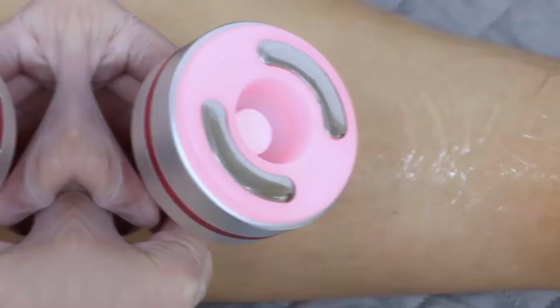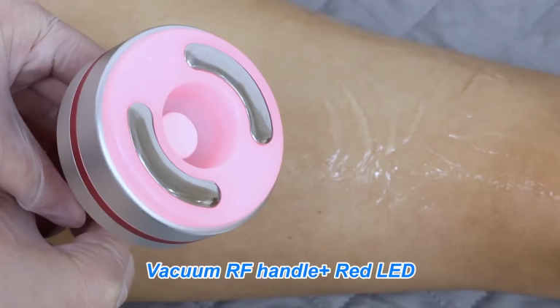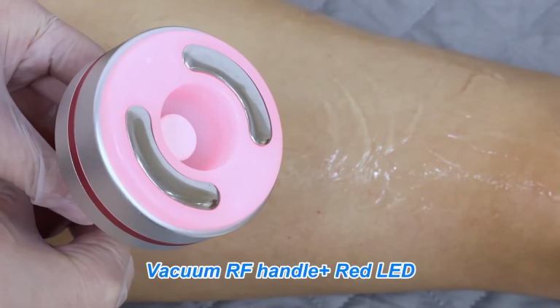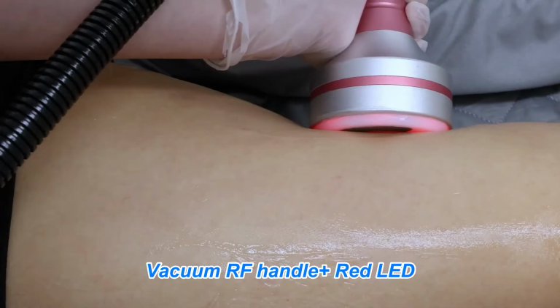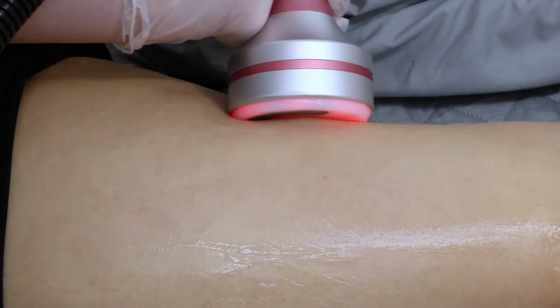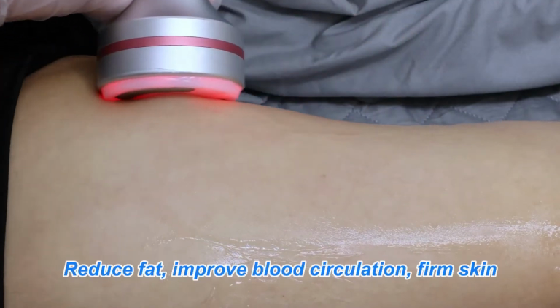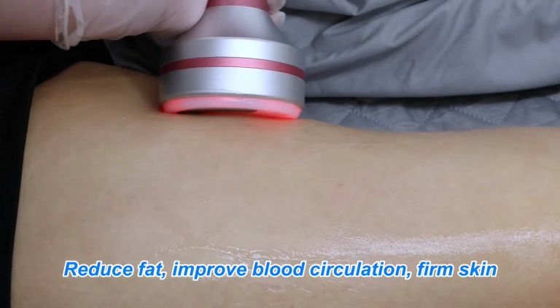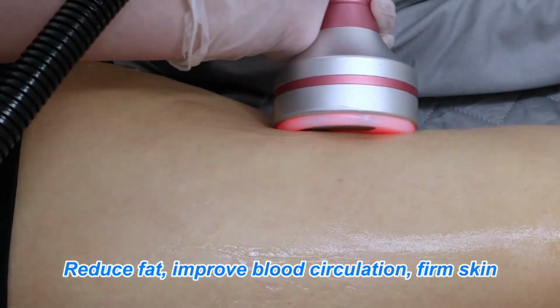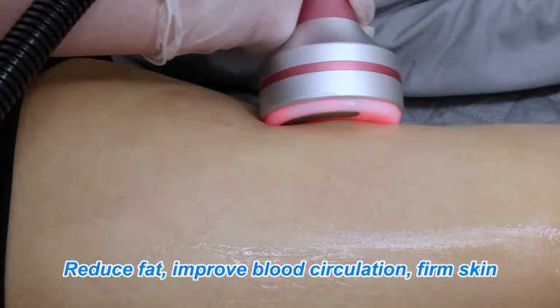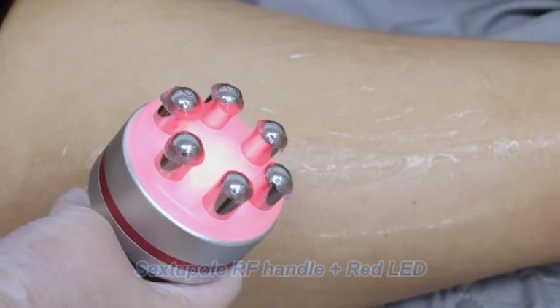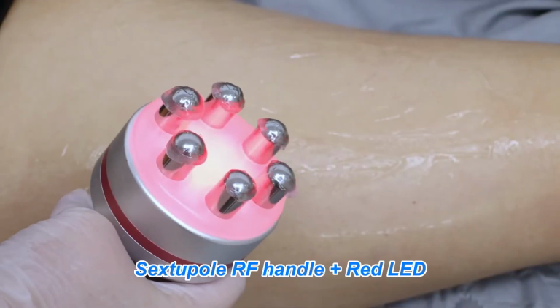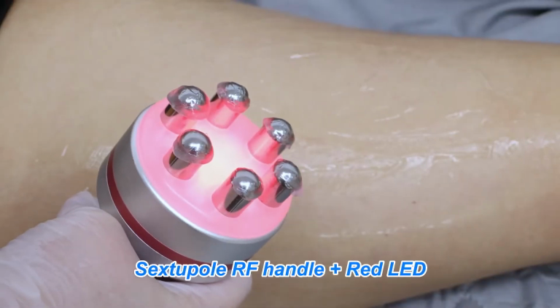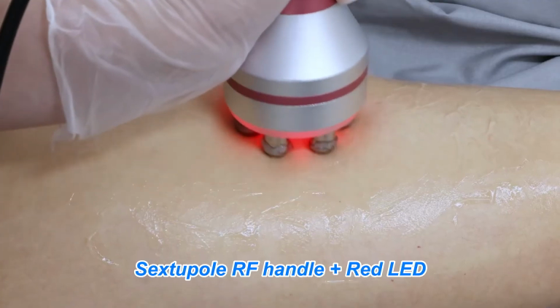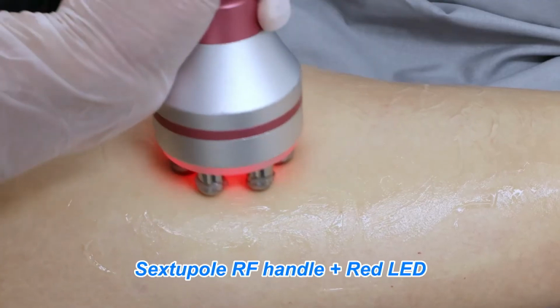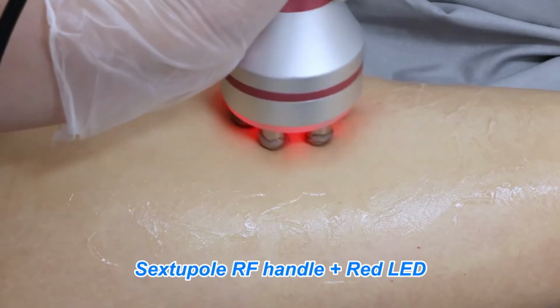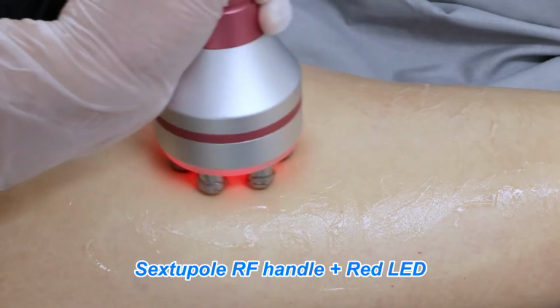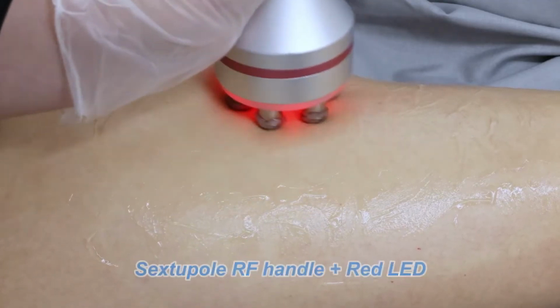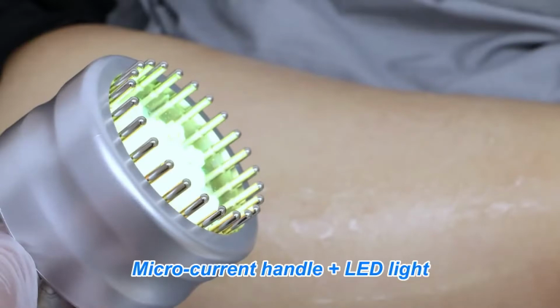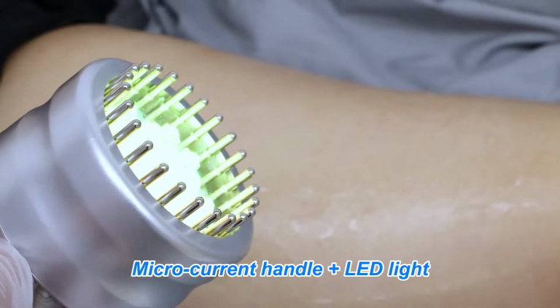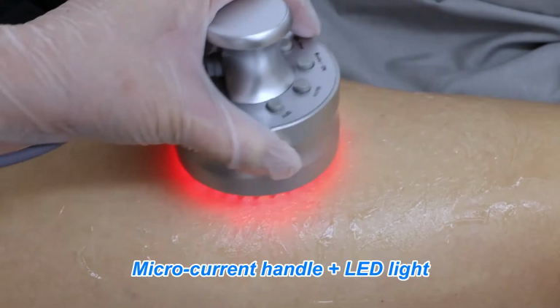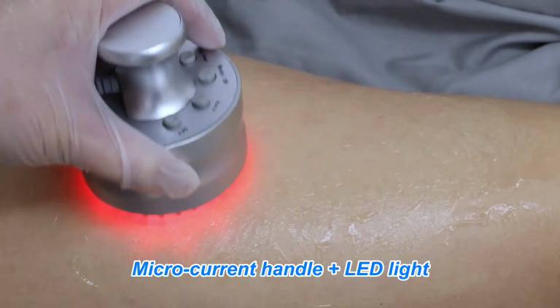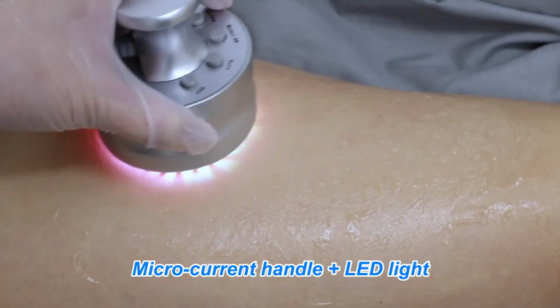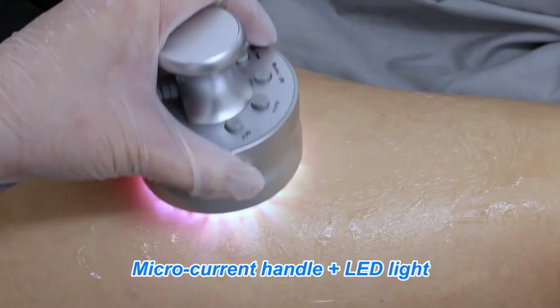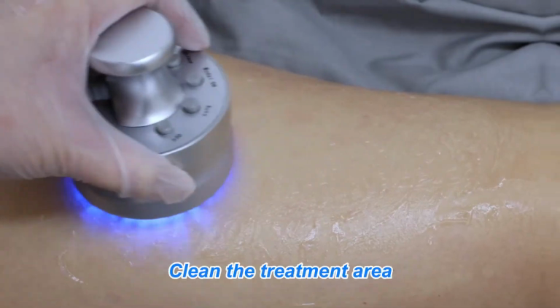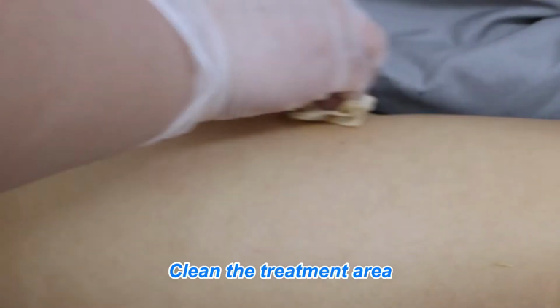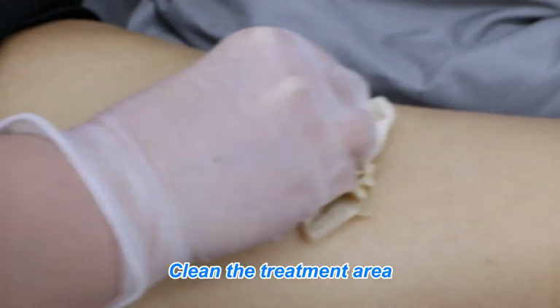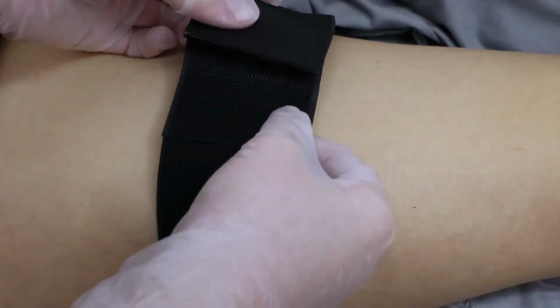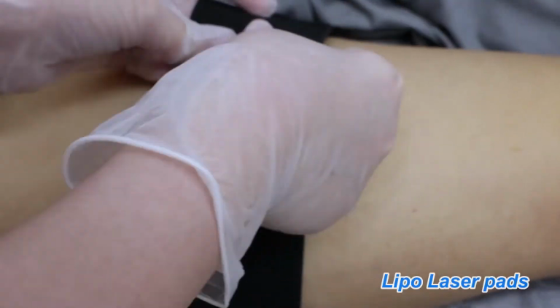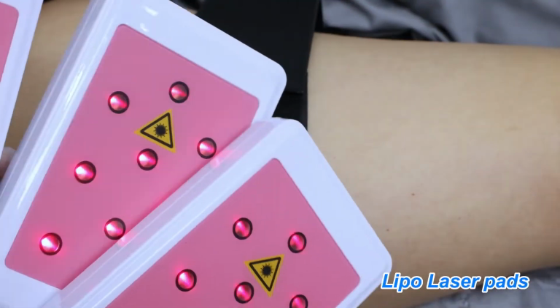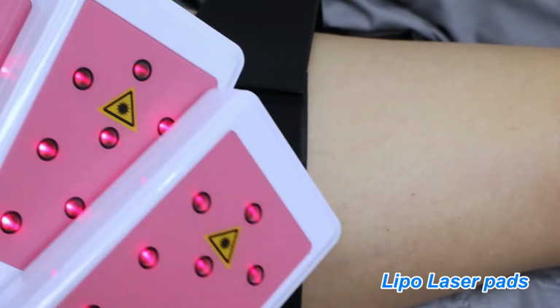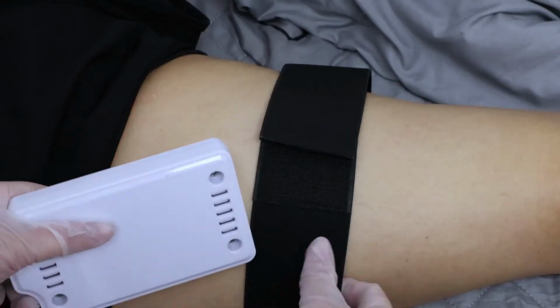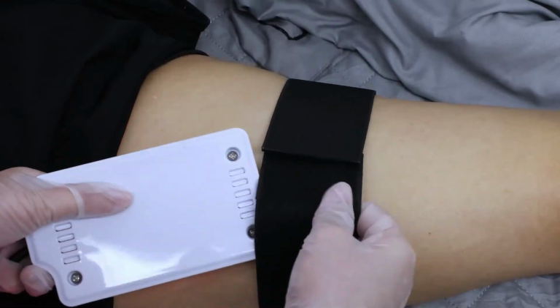Vacuum RF Handle plus Red LED. 6-2-4 RF Handle plus Red LED. Micro Current Handle plus LED Light. Clean the treatment area. Lipo Laser Pads.